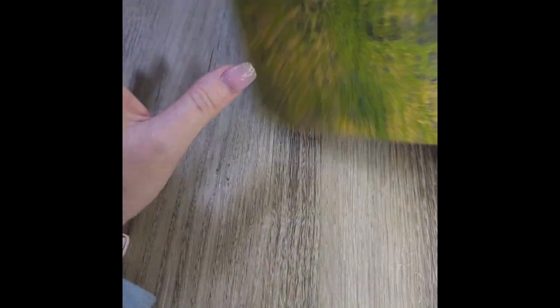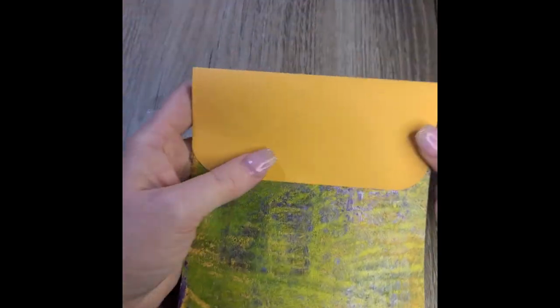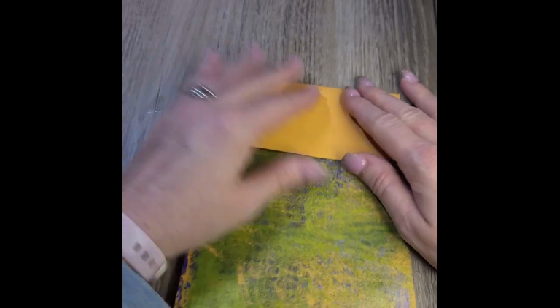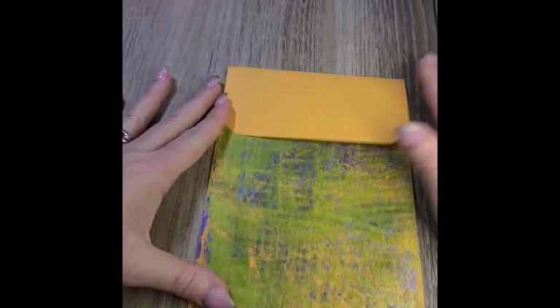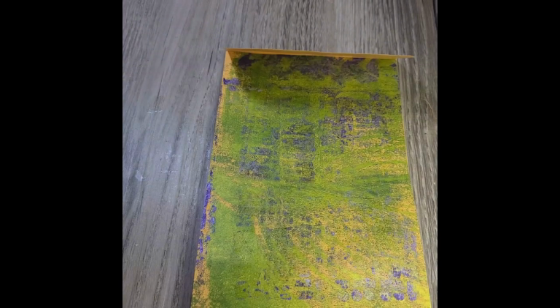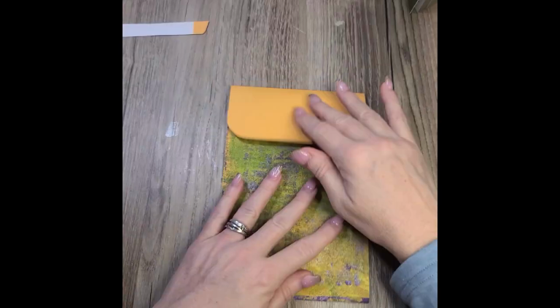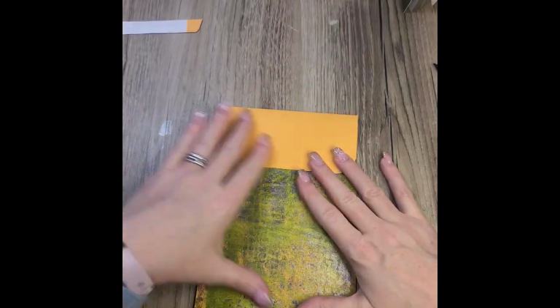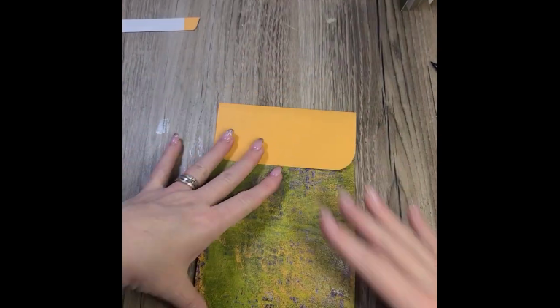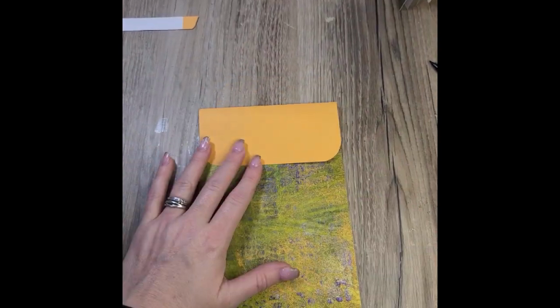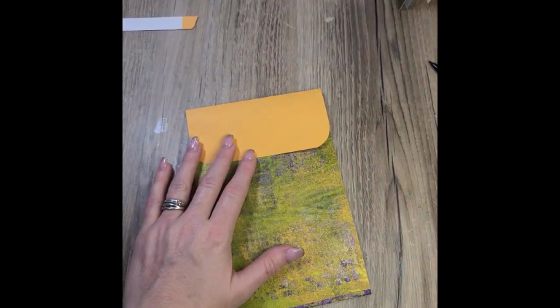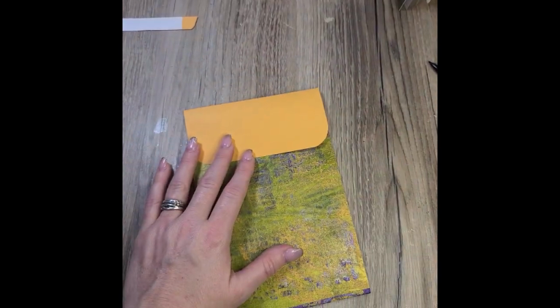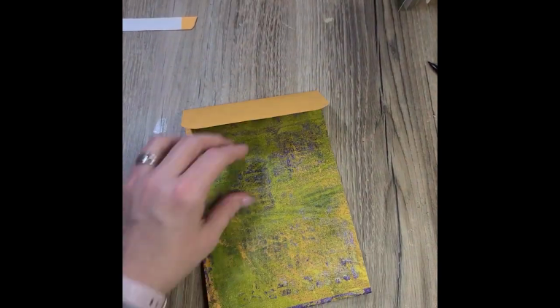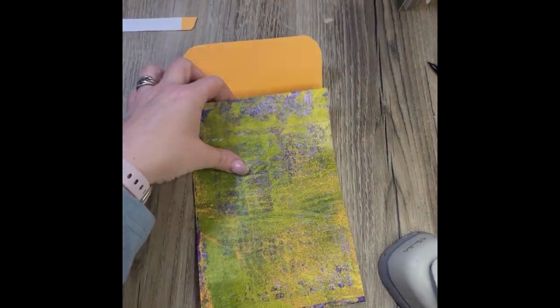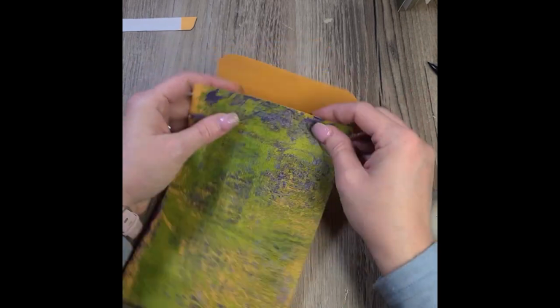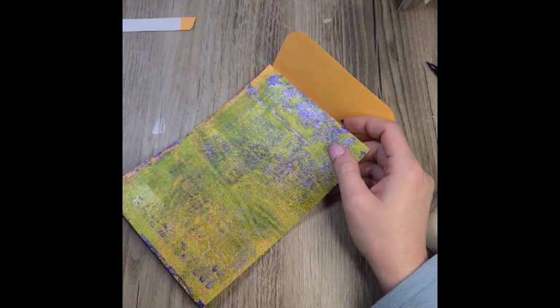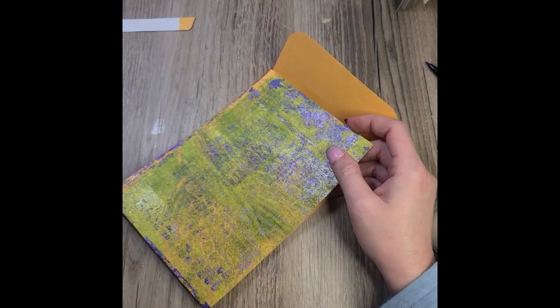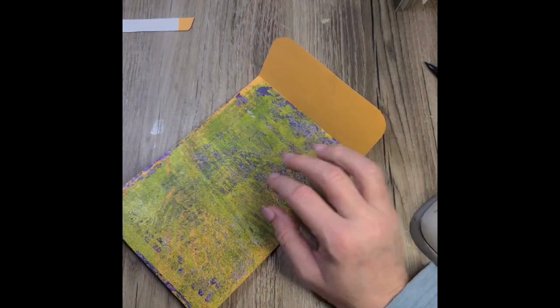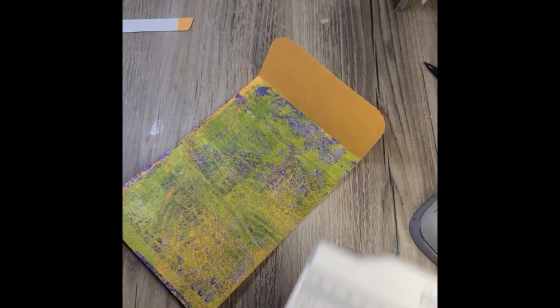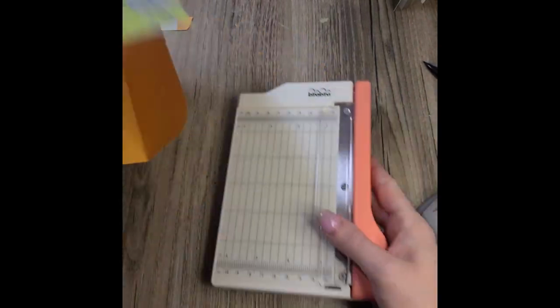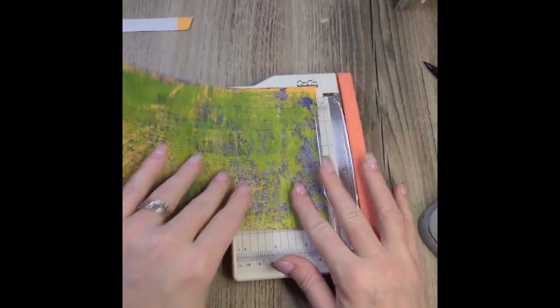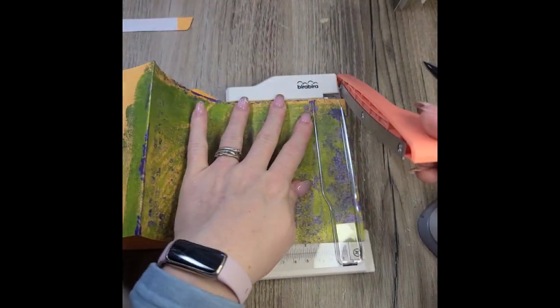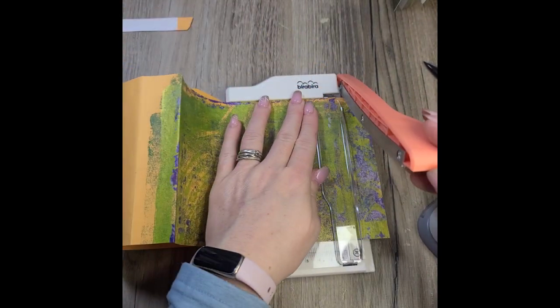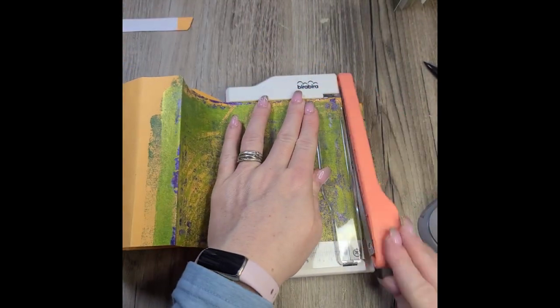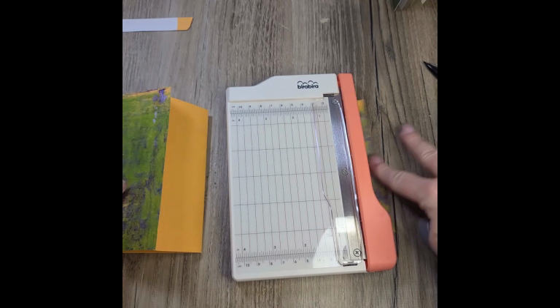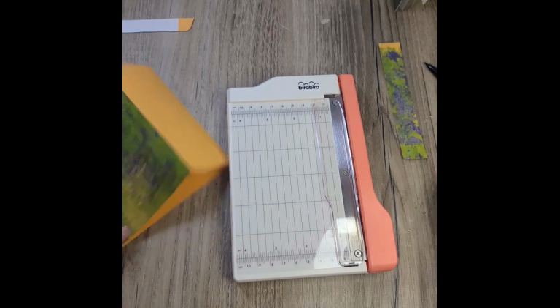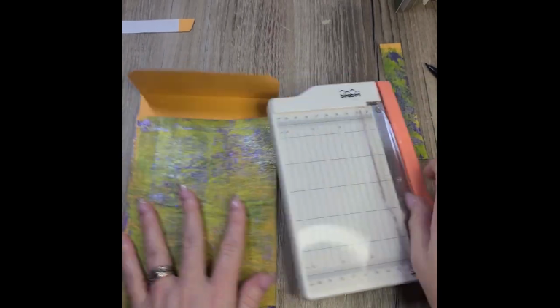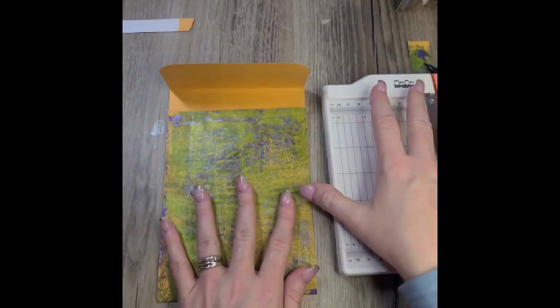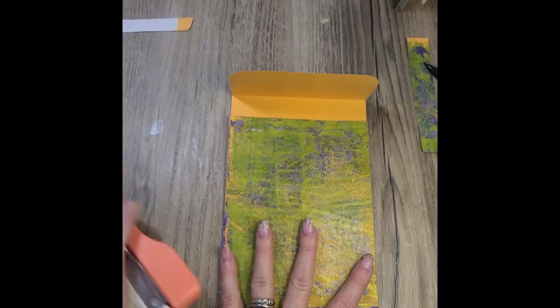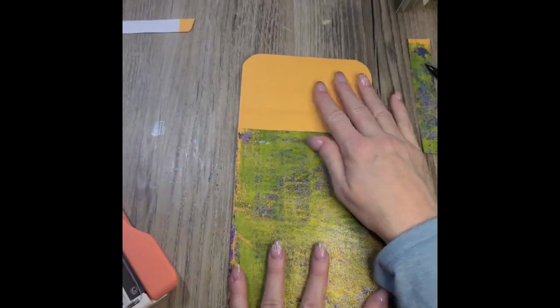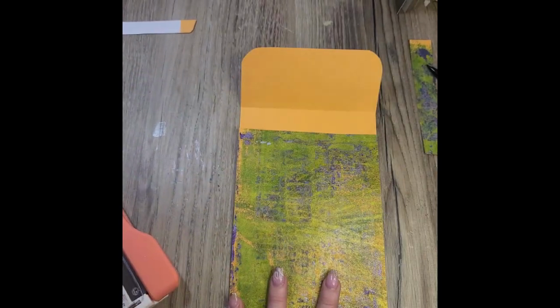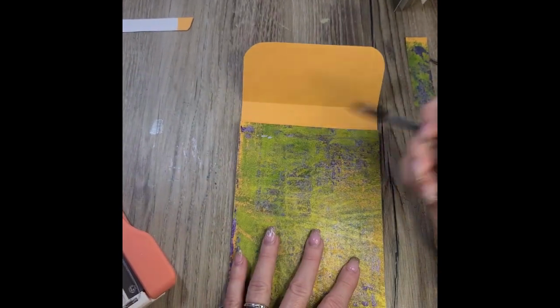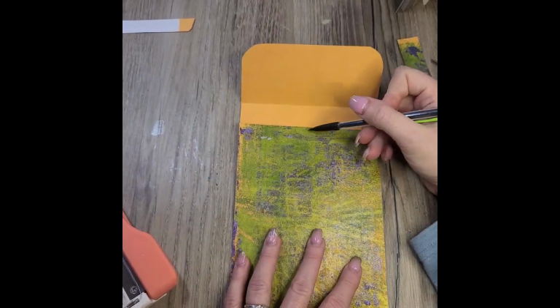I fly by the seat of my pants all the time. I love the jelly printing that Lisa did on these envelopes, and it works out perfectly to go with these Edith Holden prints — or the Edith Holden pages from the journal.